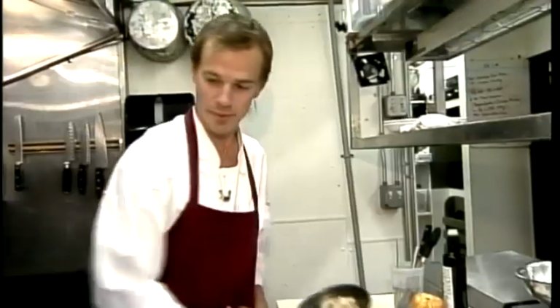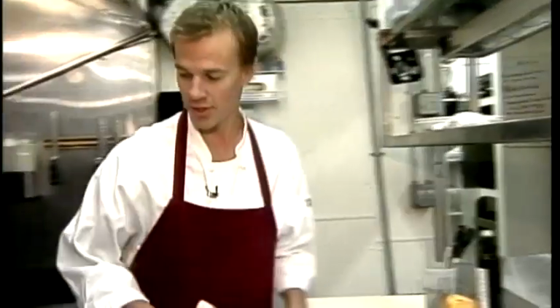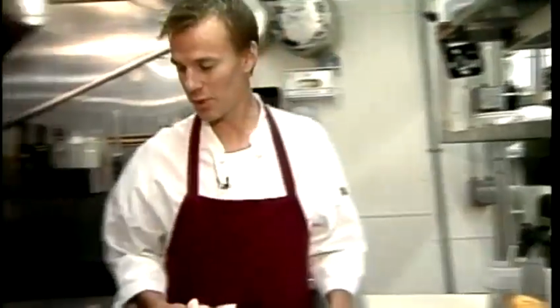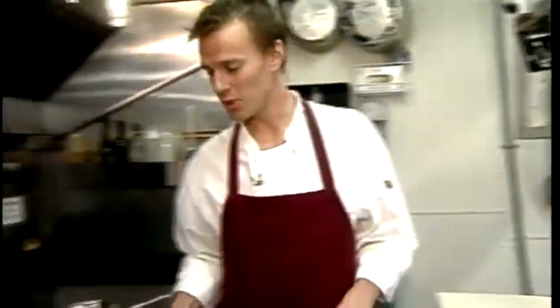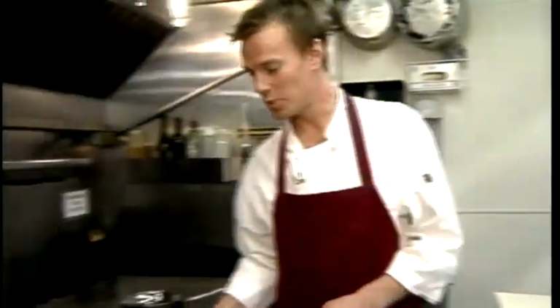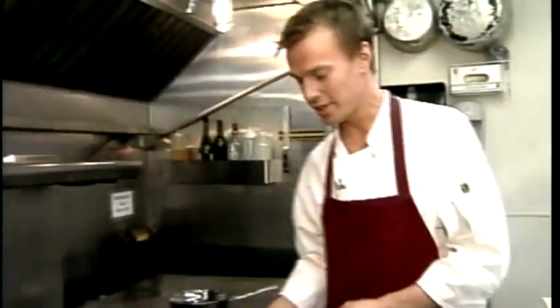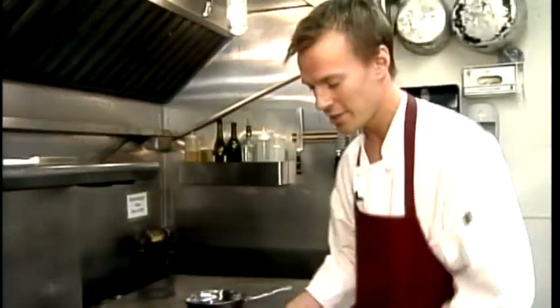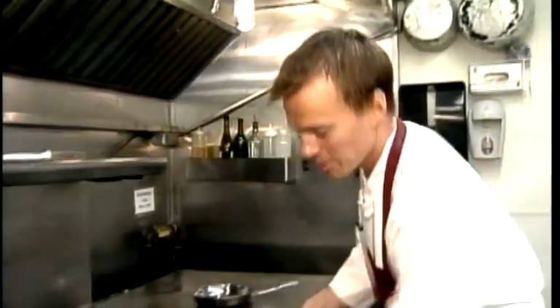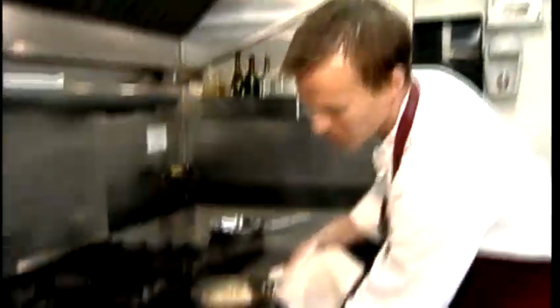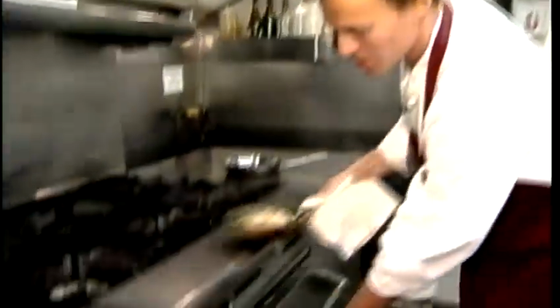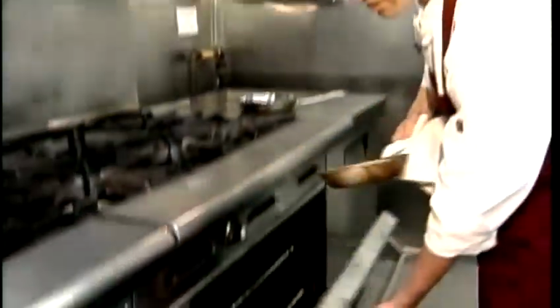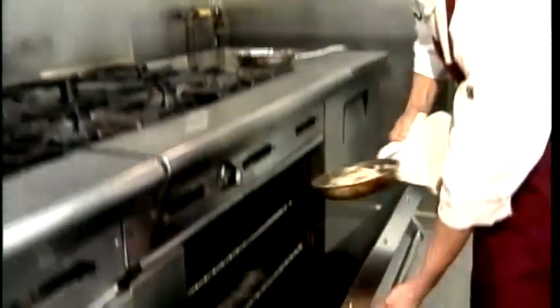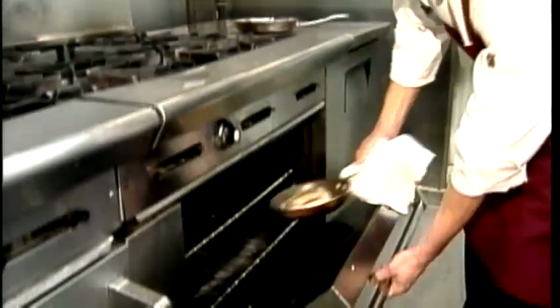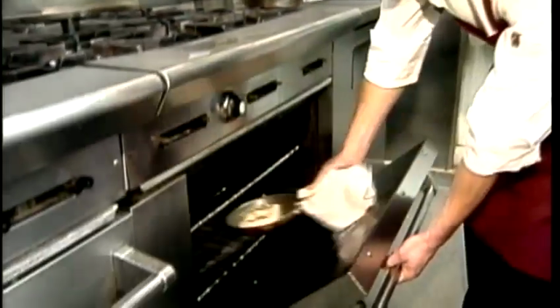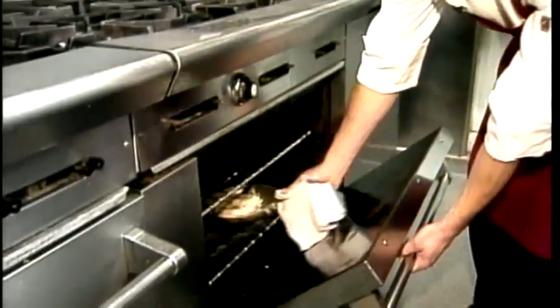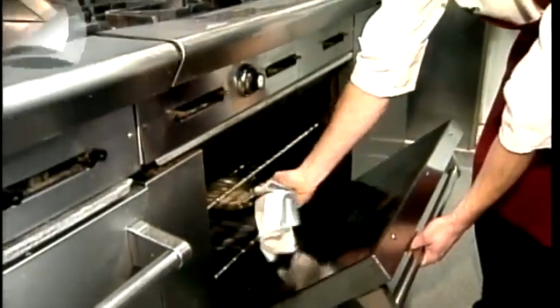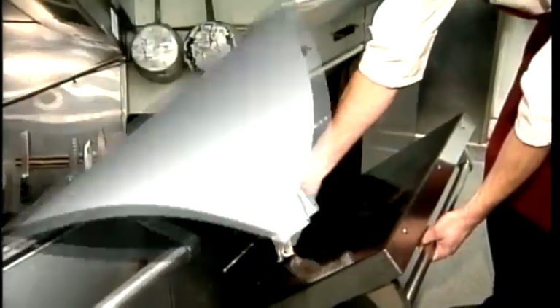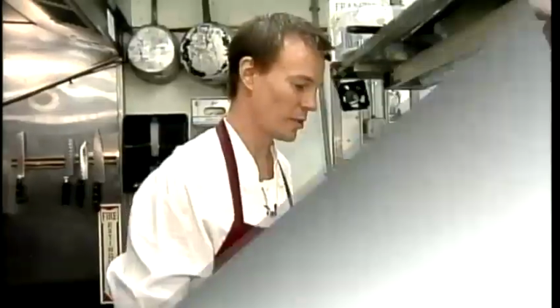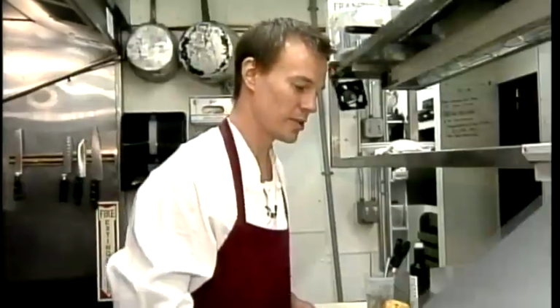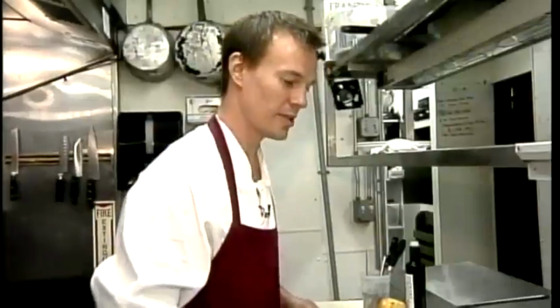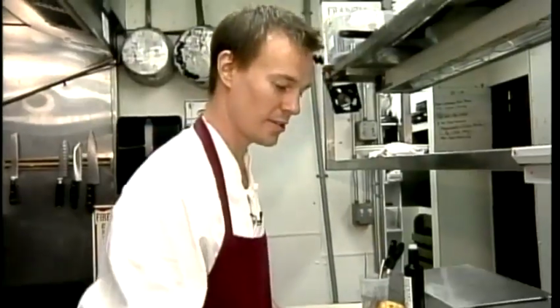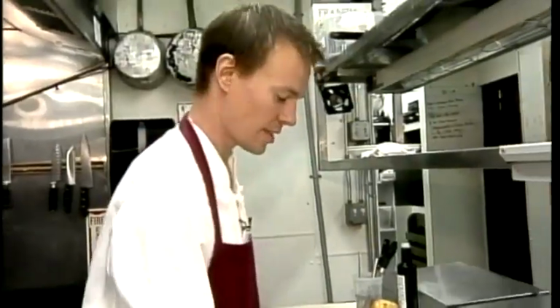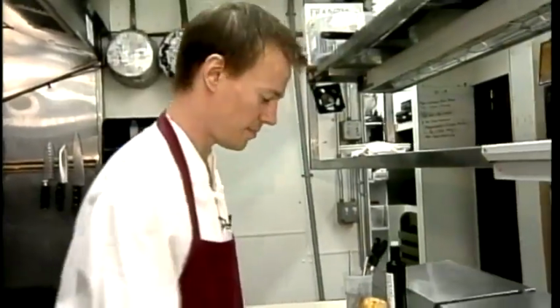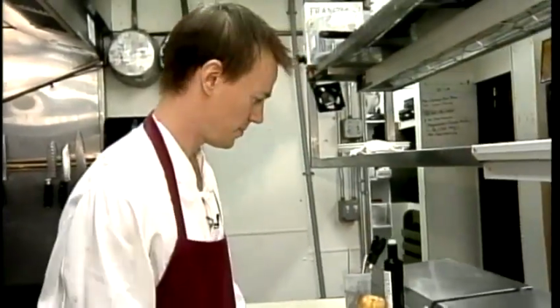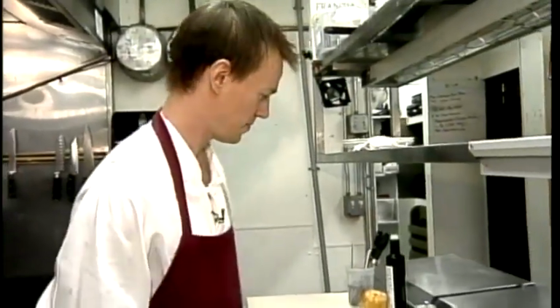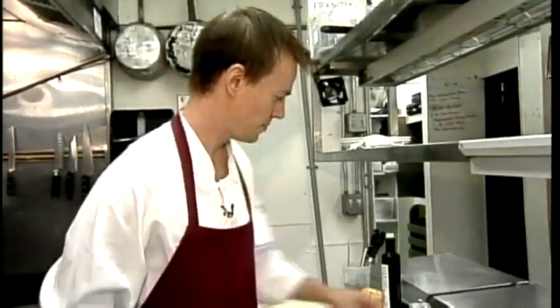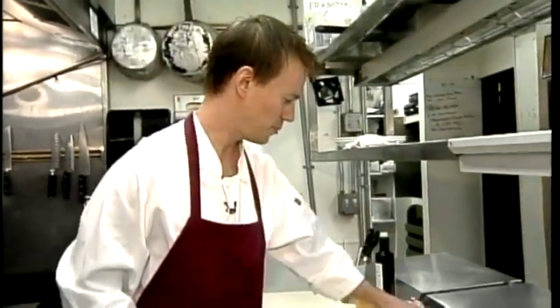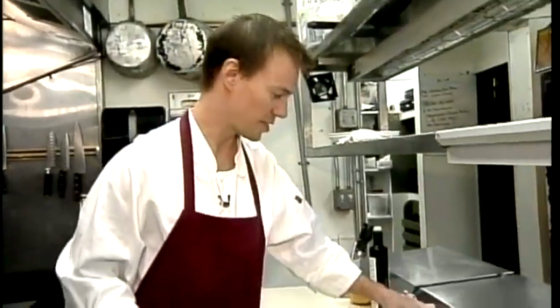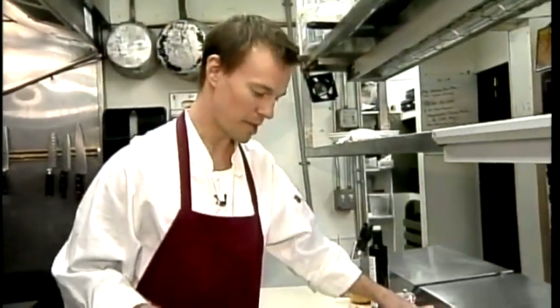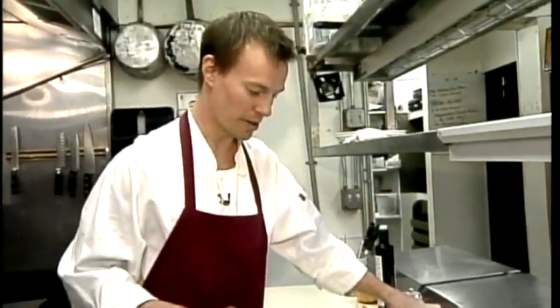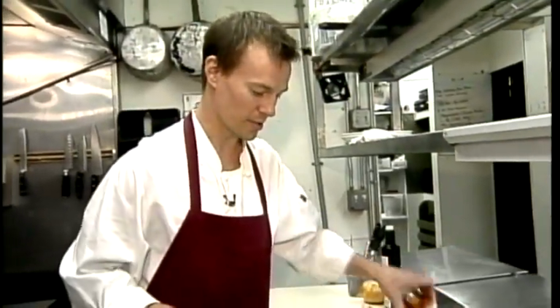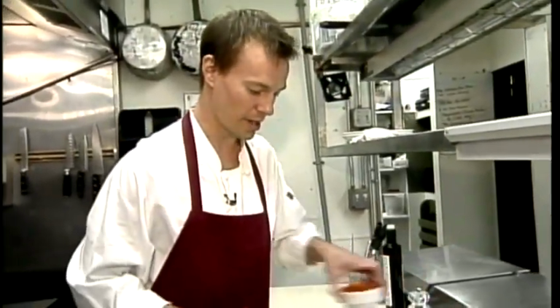We're going to put it in the oven at around 375 for about 10 minutes. While that's roasting, we're going to mix the baby heirloom salad.